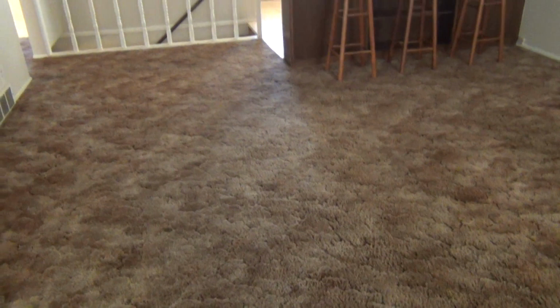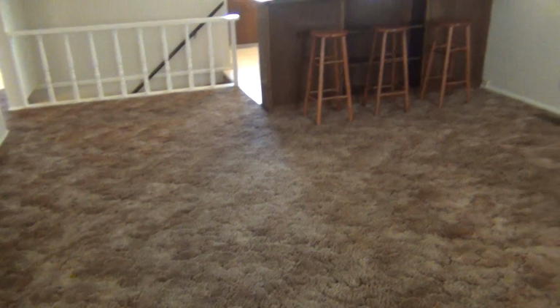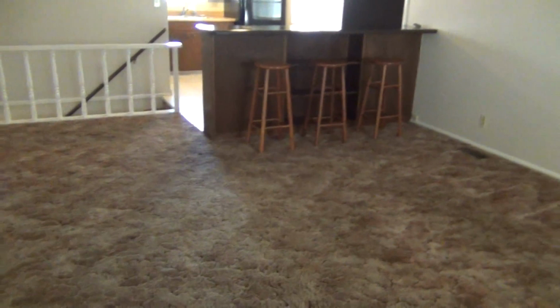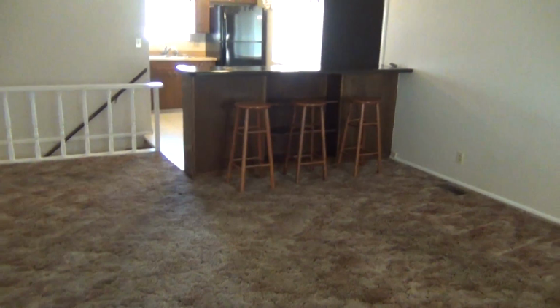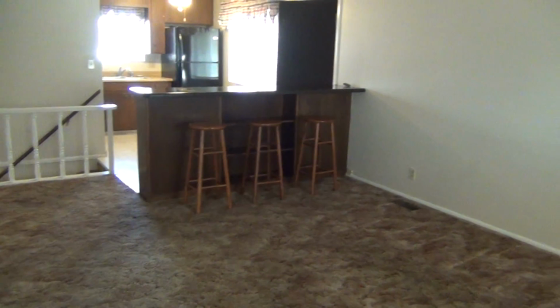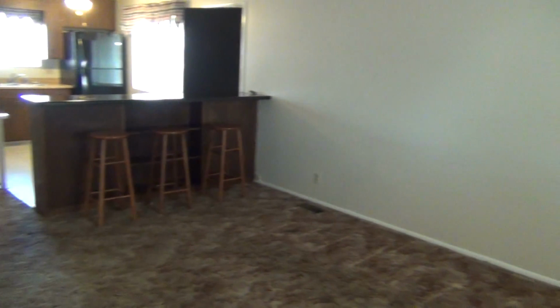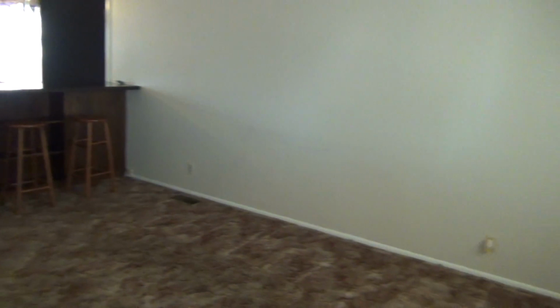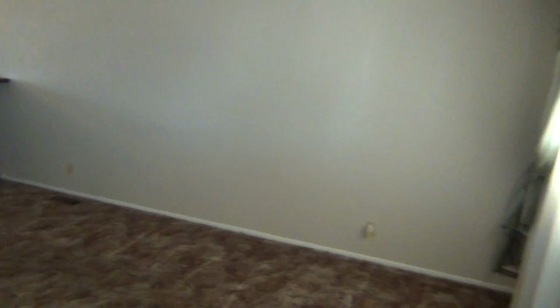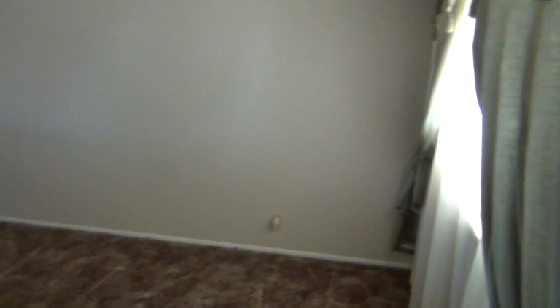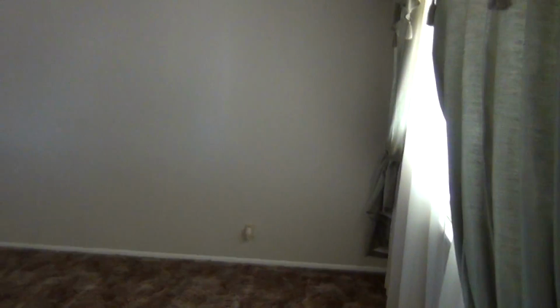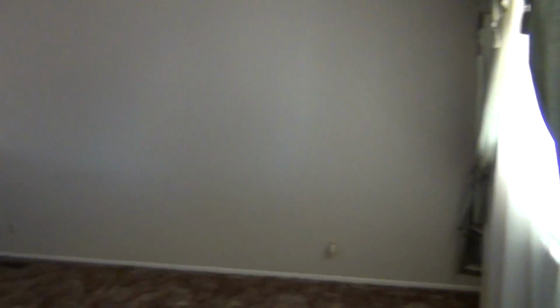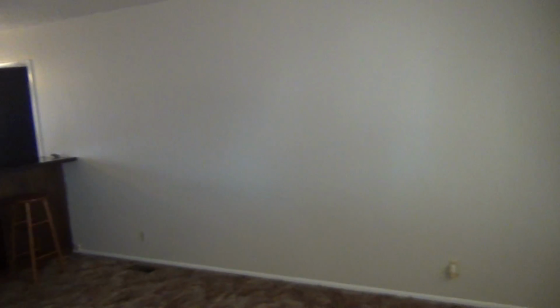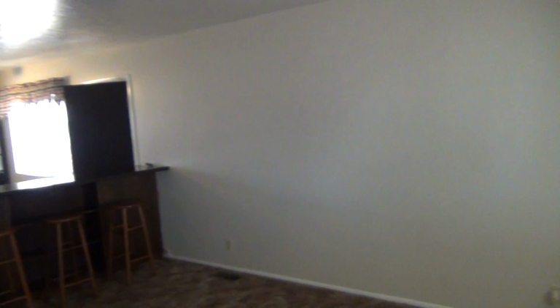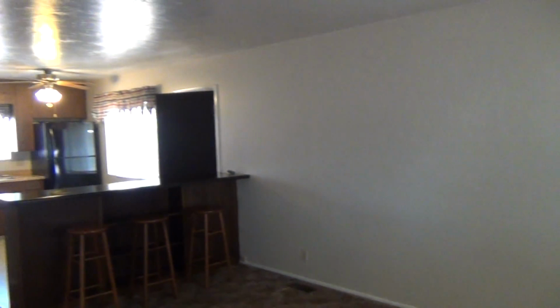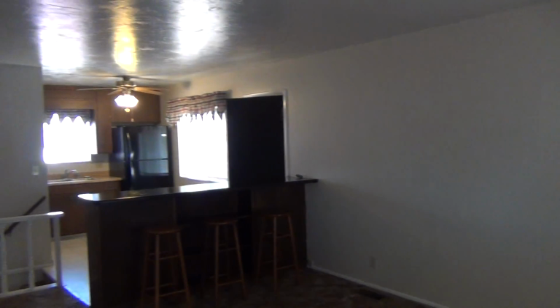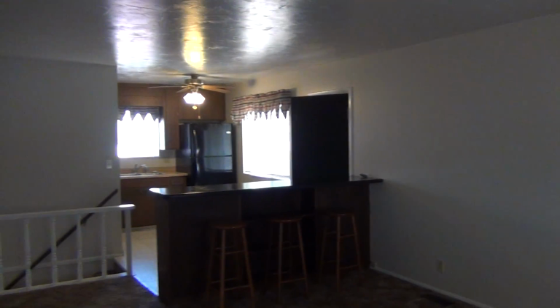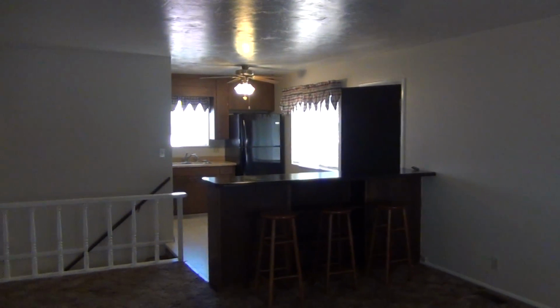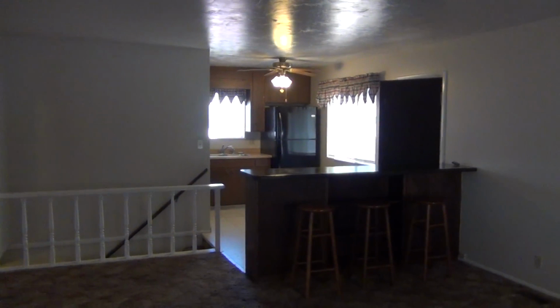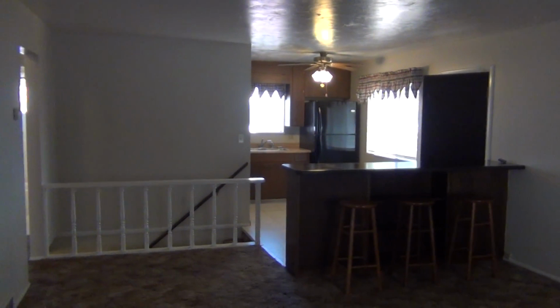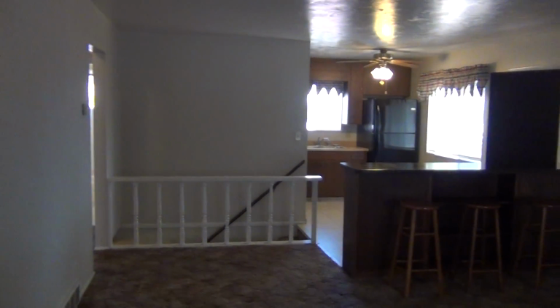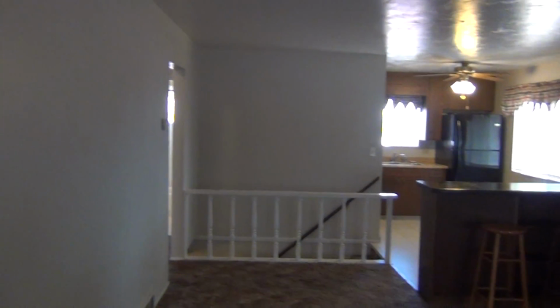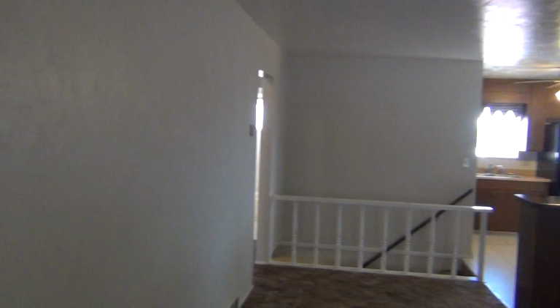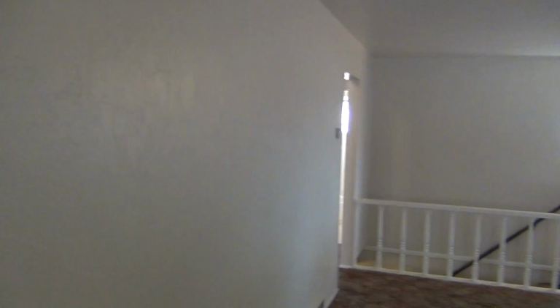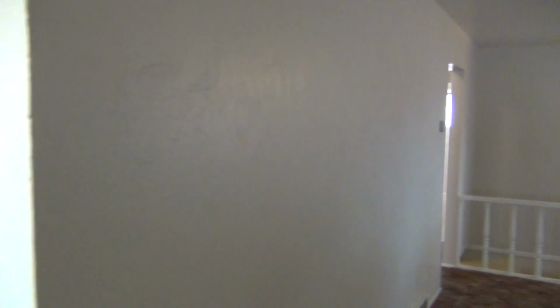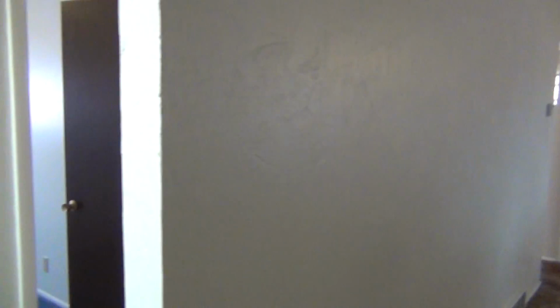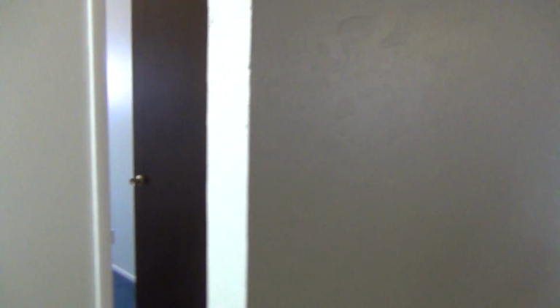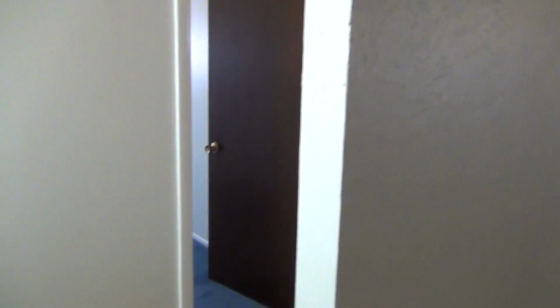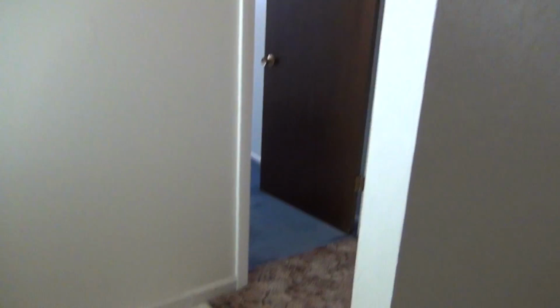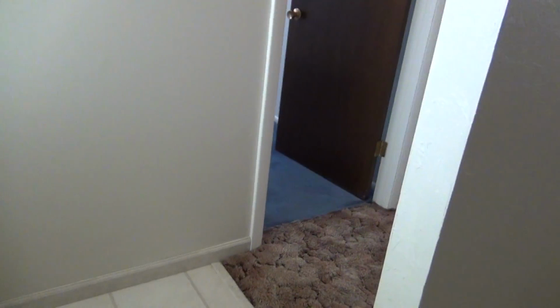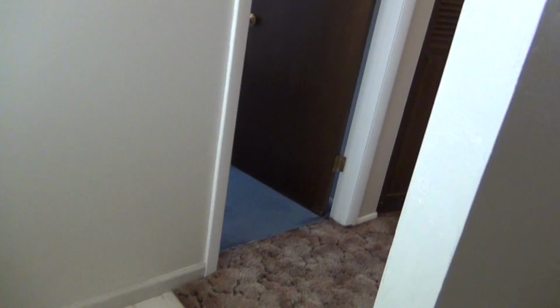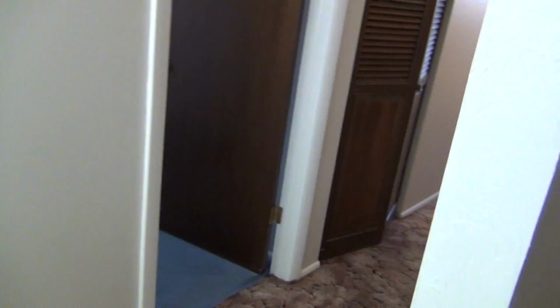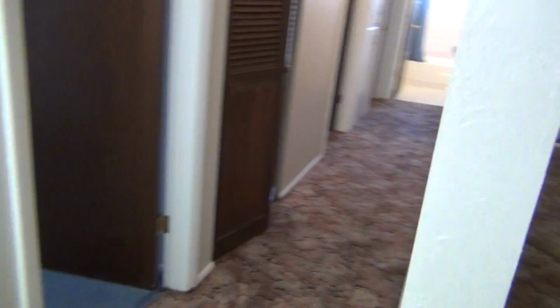As you come on inside you come into the family room. Kitchen over on that side with the bar. To our left we have a hallway that goes back to the bedrooms.